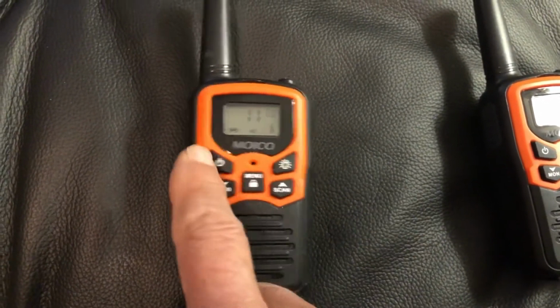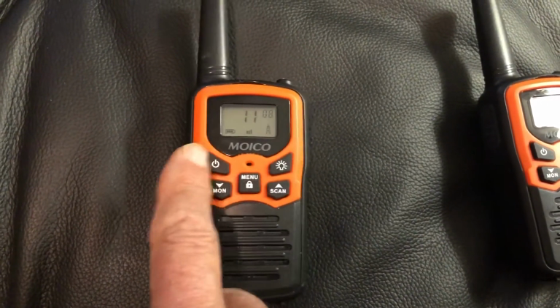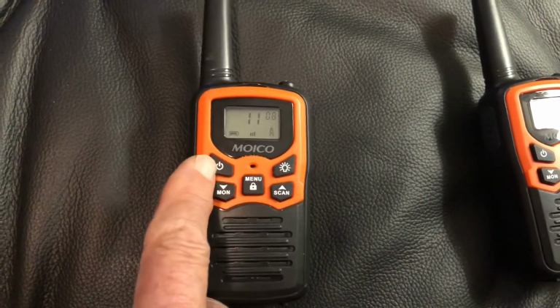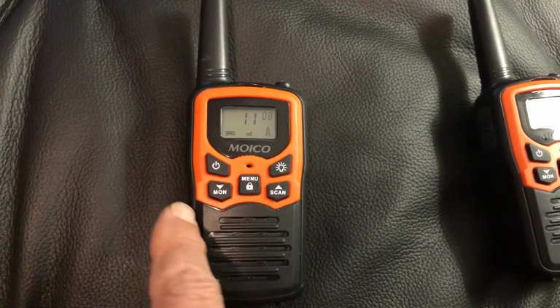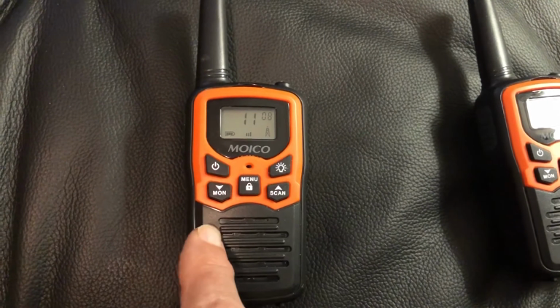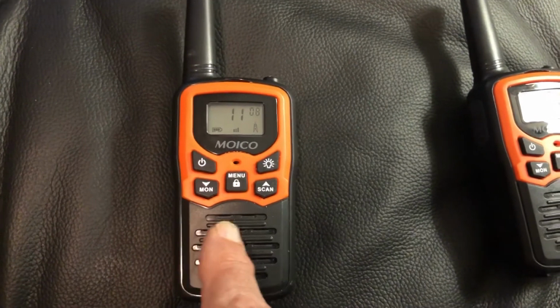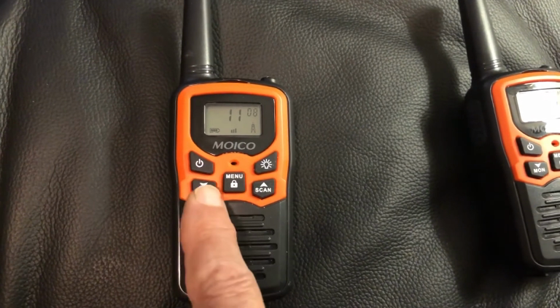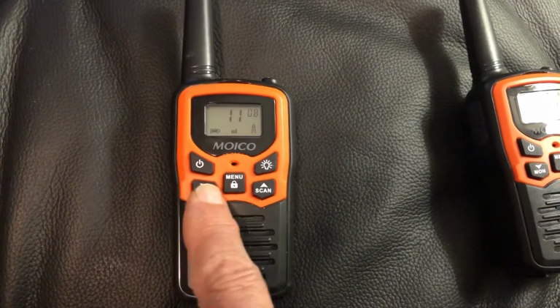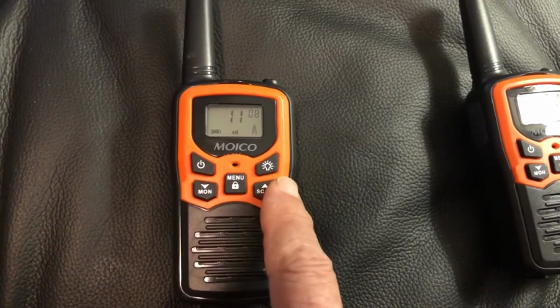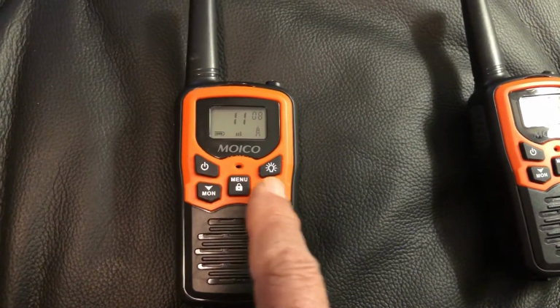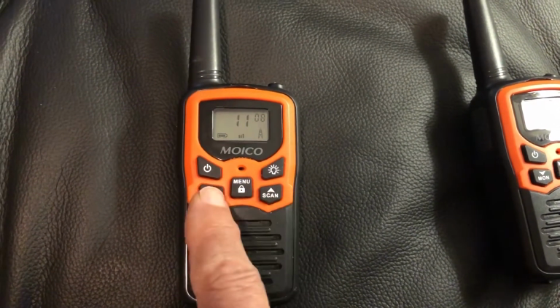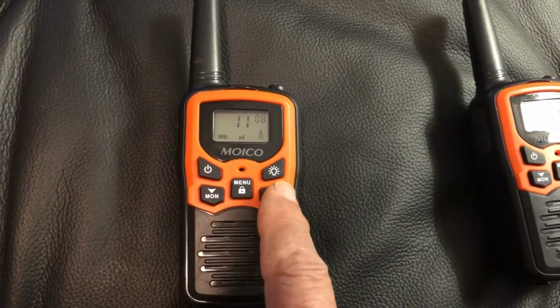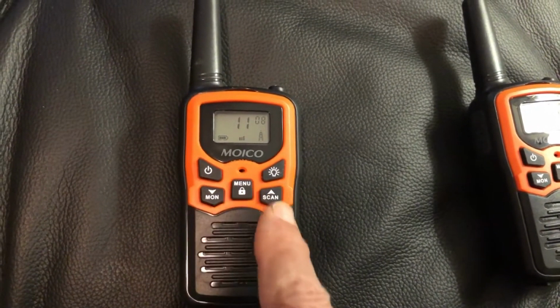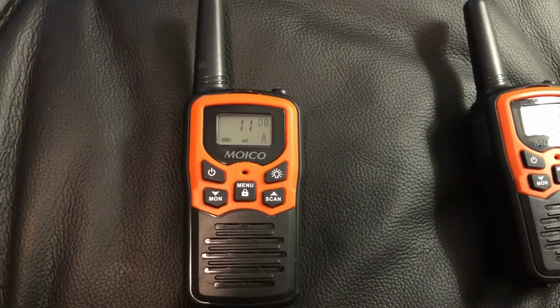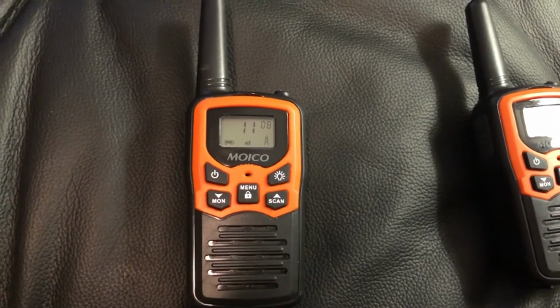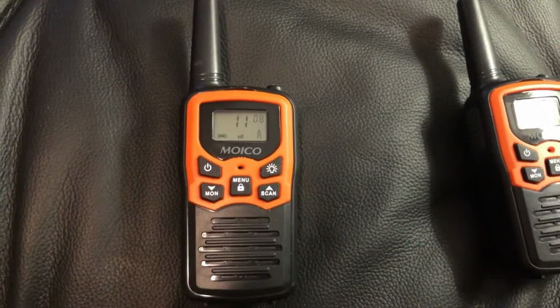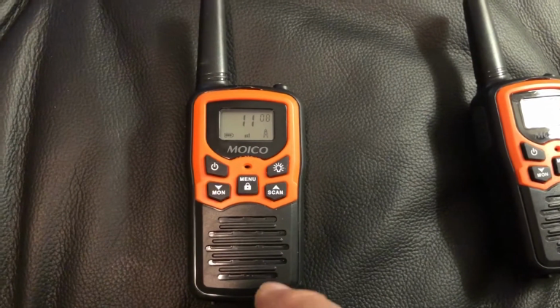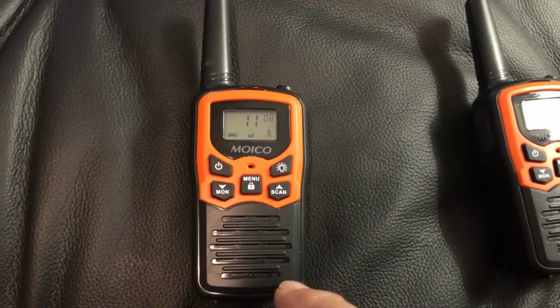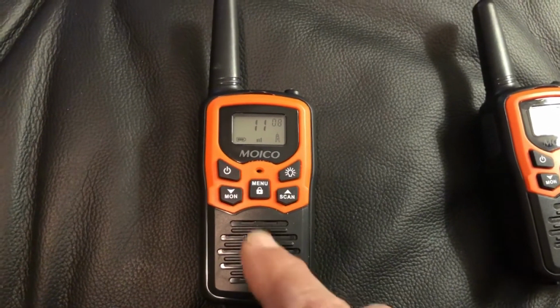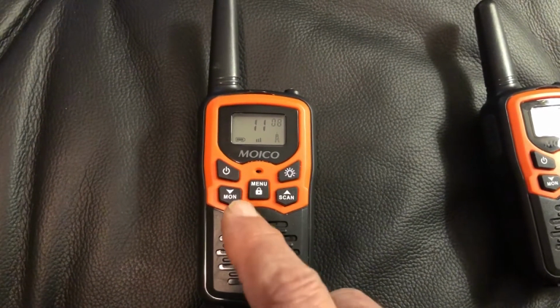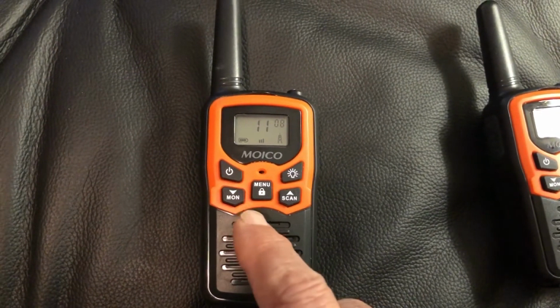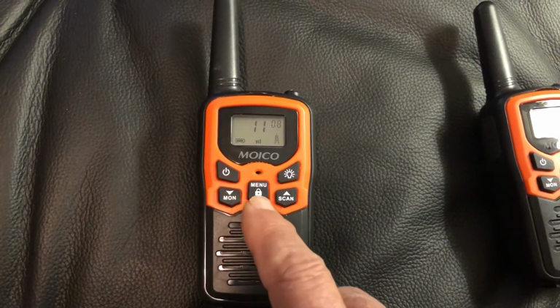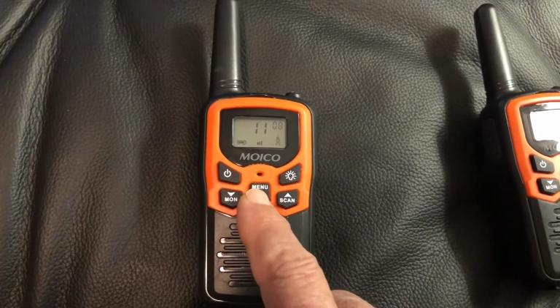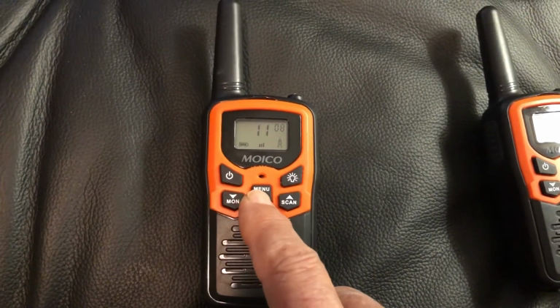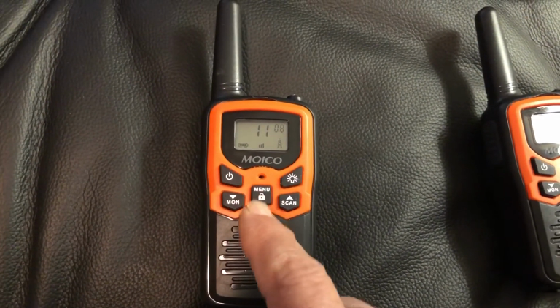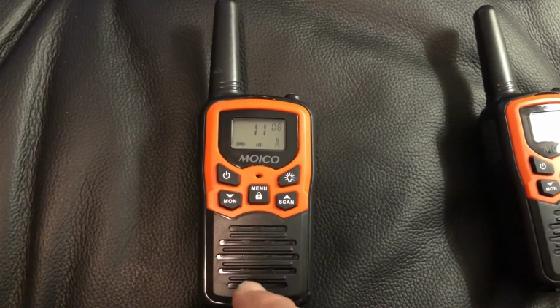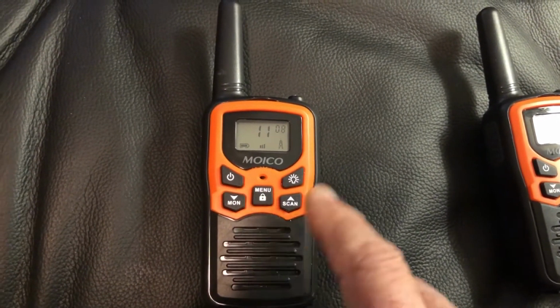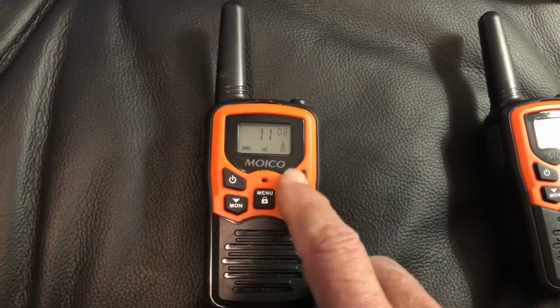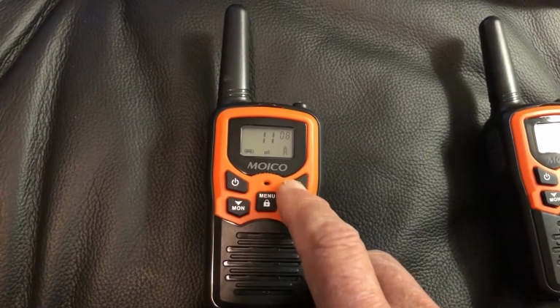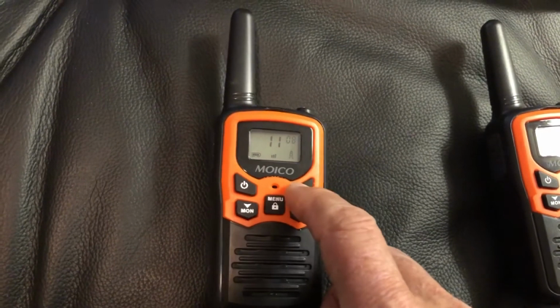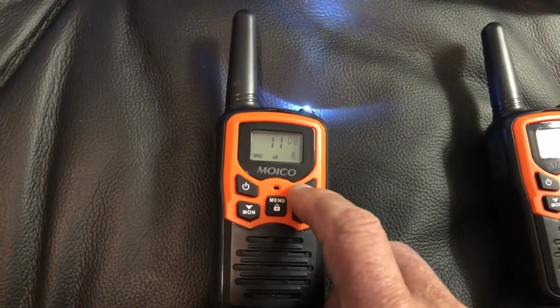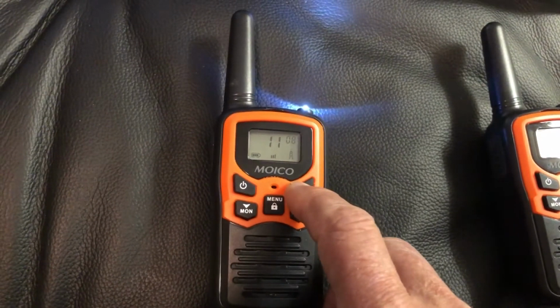That's the power button, these are the volume — they have other functions too, but for now let's stick with the main ones. This button puts you into setup mode, and this is your handy little light.